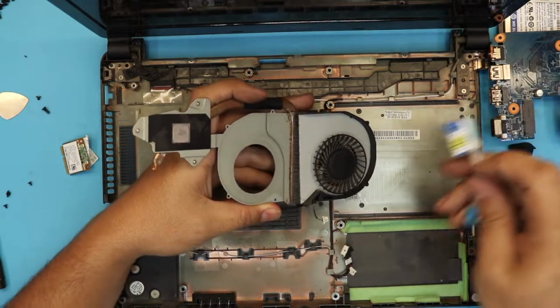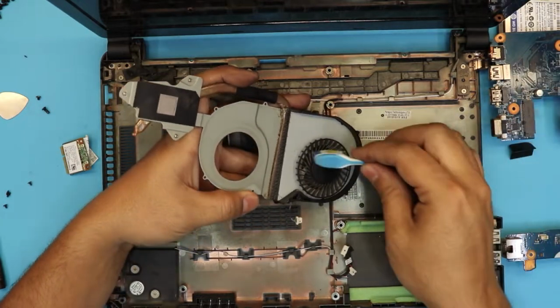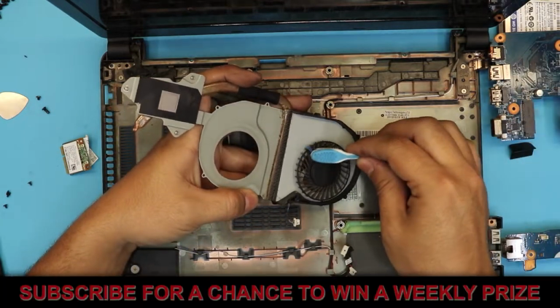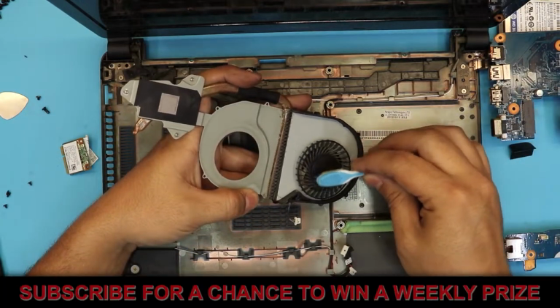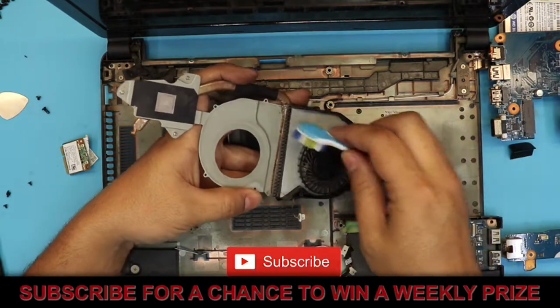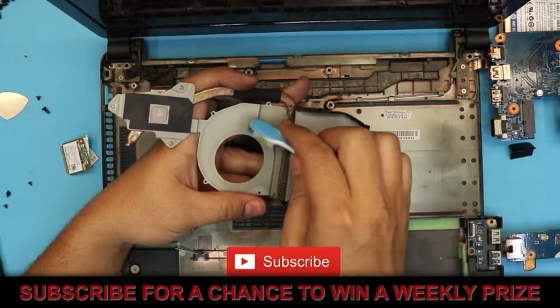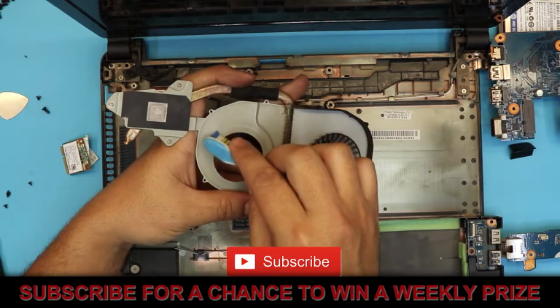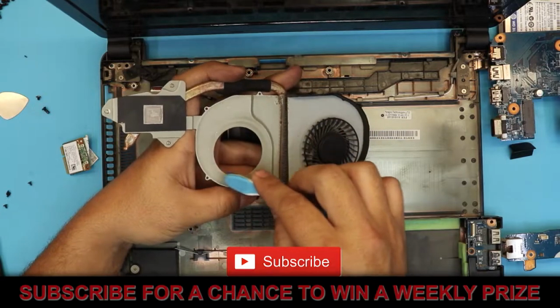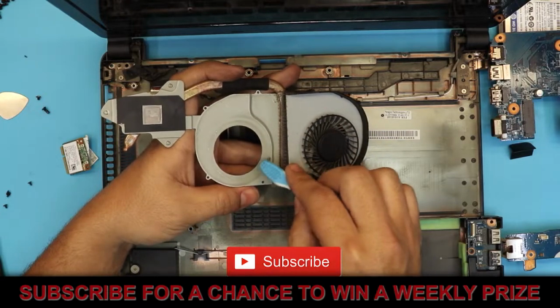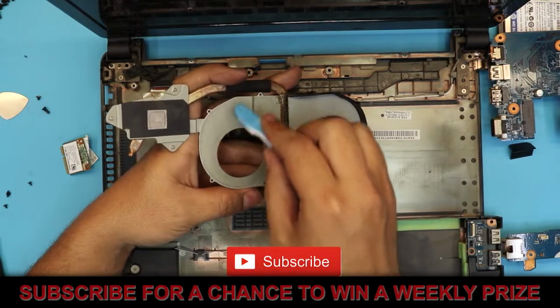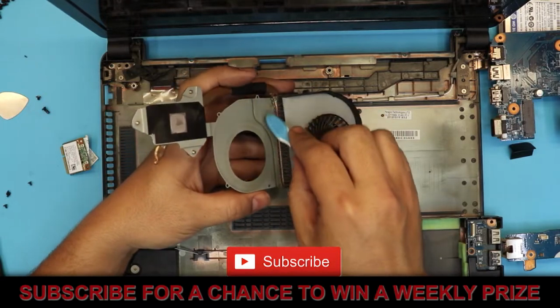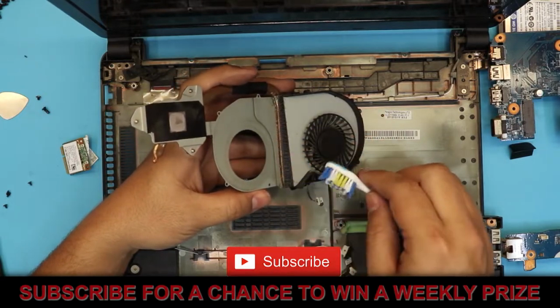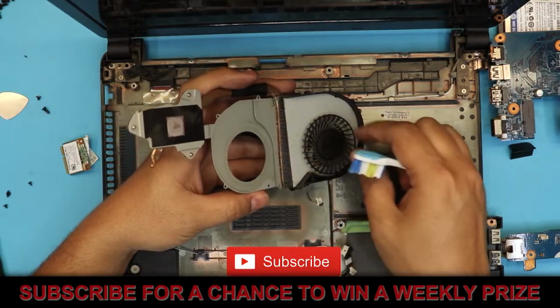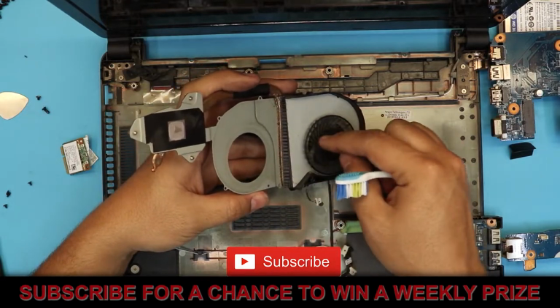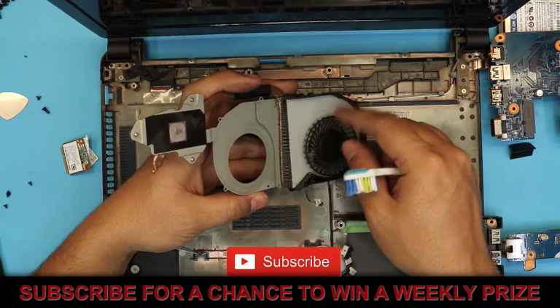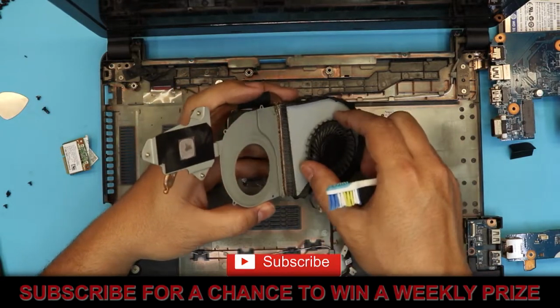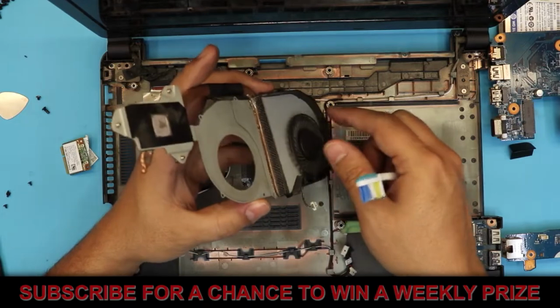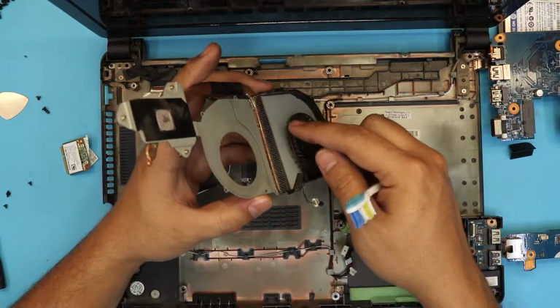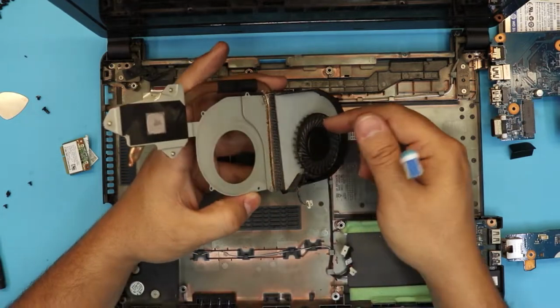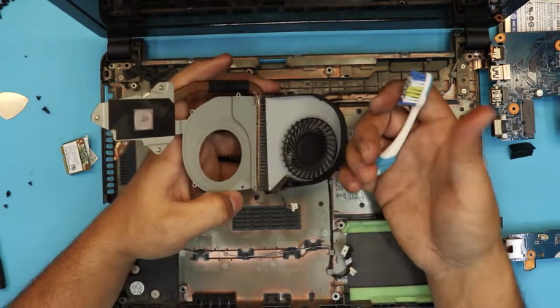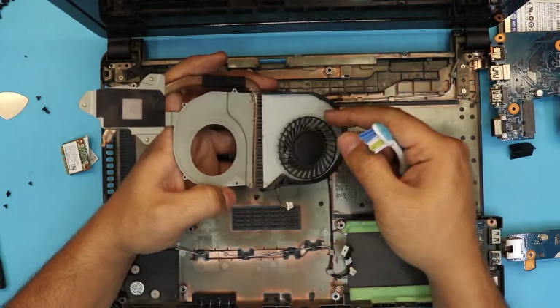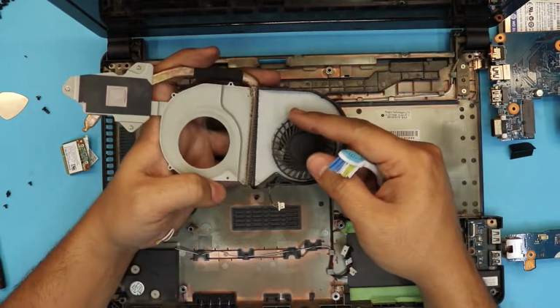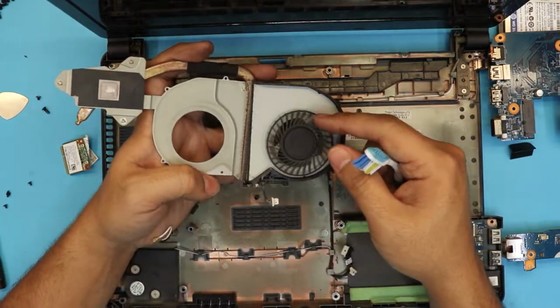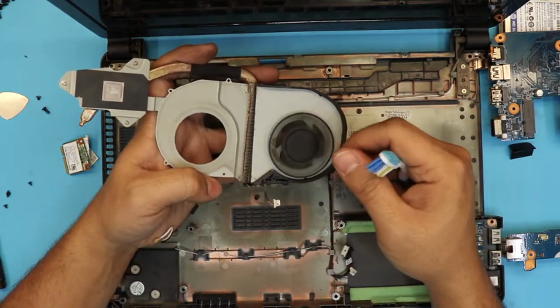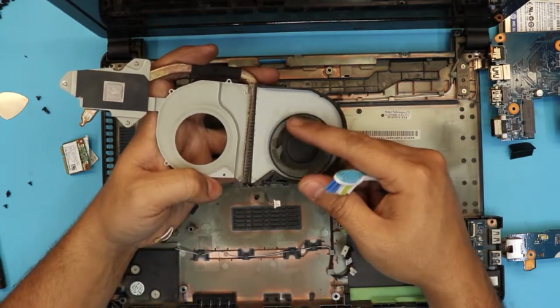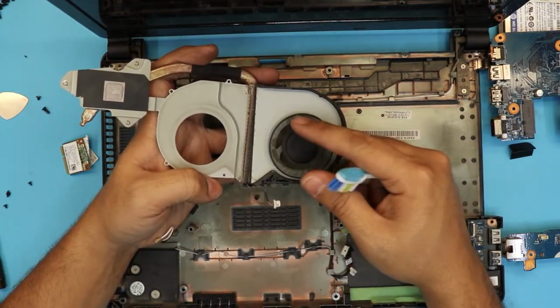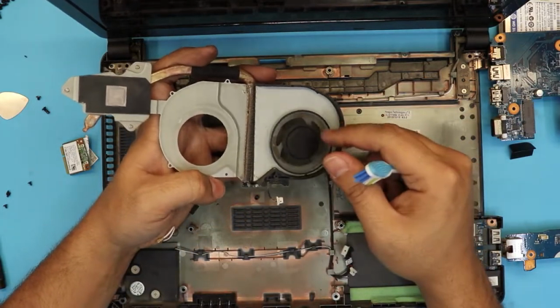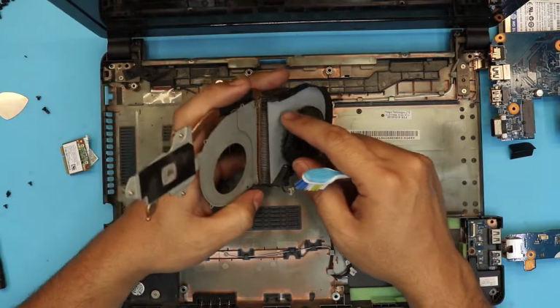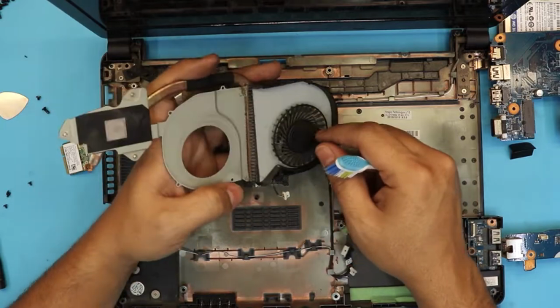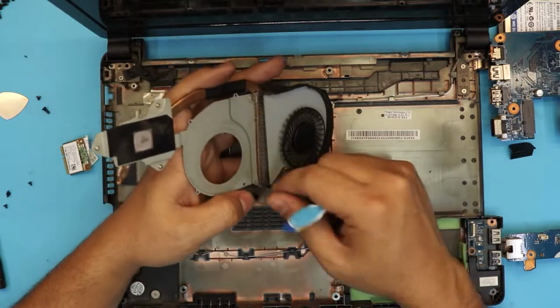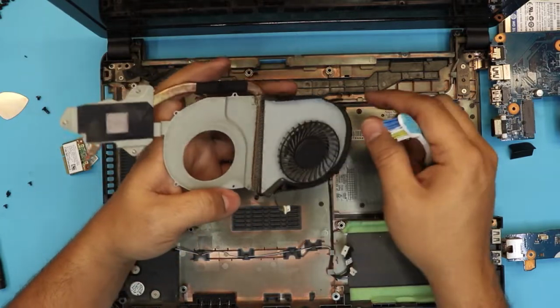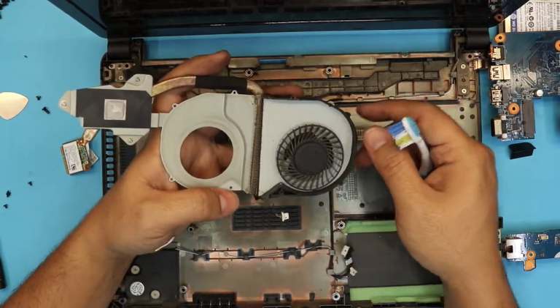Just clean up the fans nicely and clean the dust on the top plate so it's not rubbing against the fan. Make sure if you have an air can, use that to remove all the dust from underneath and from the heatsink.